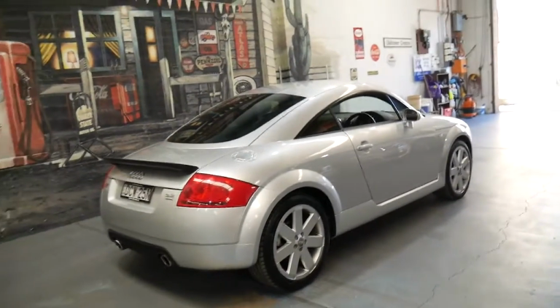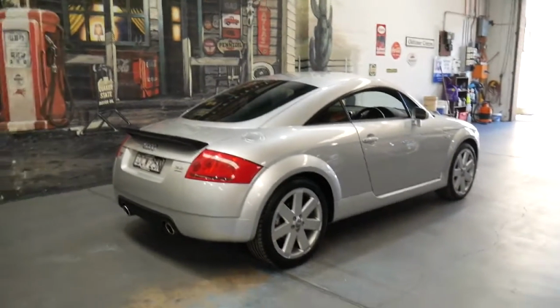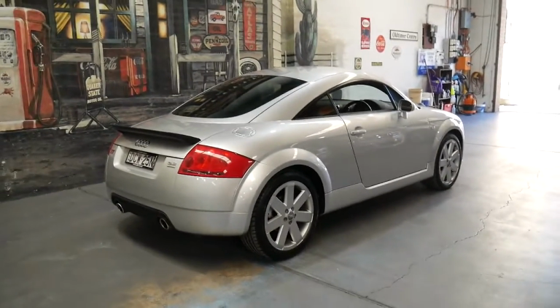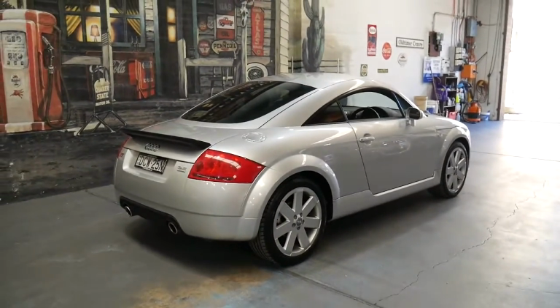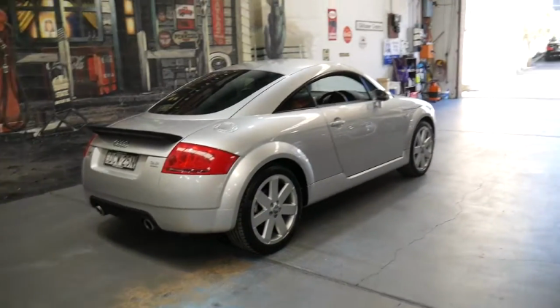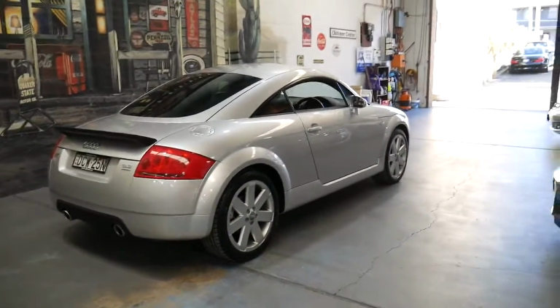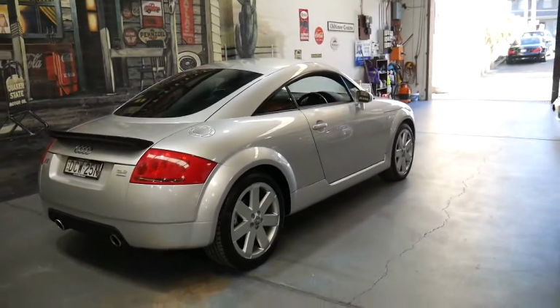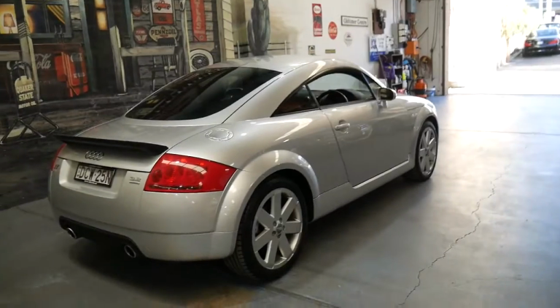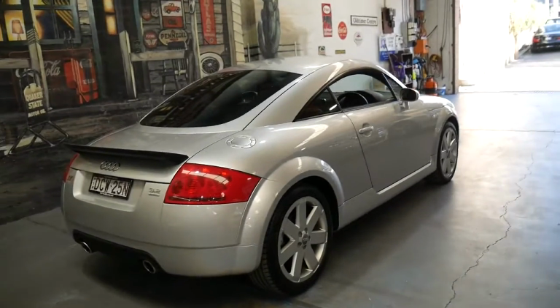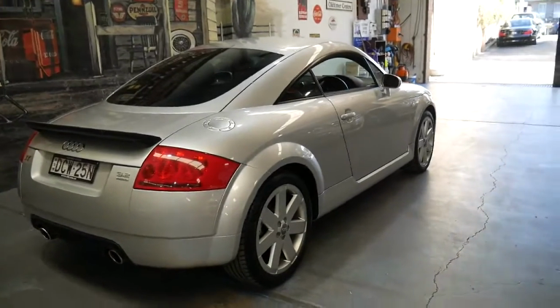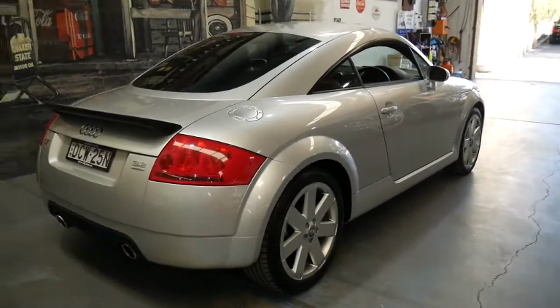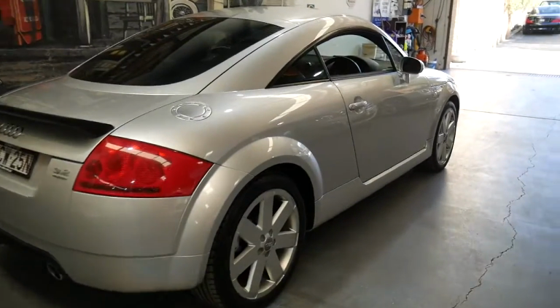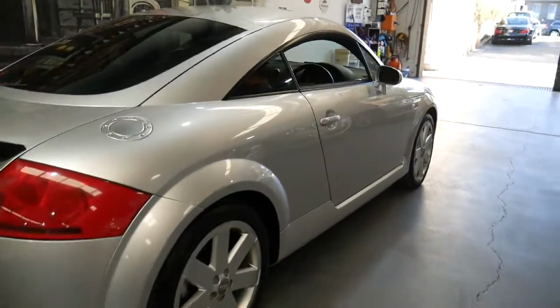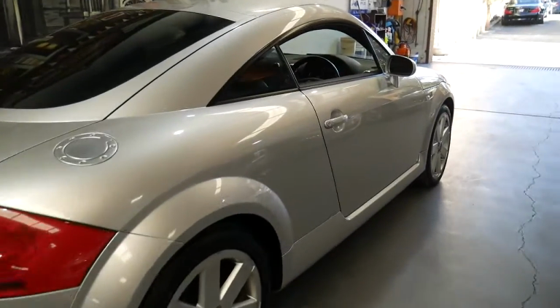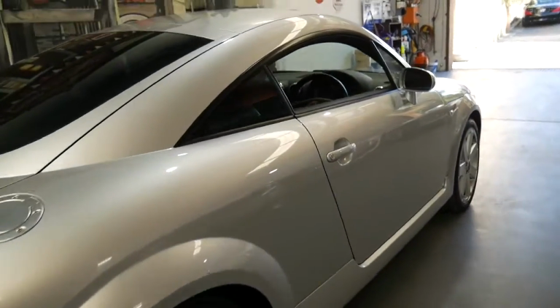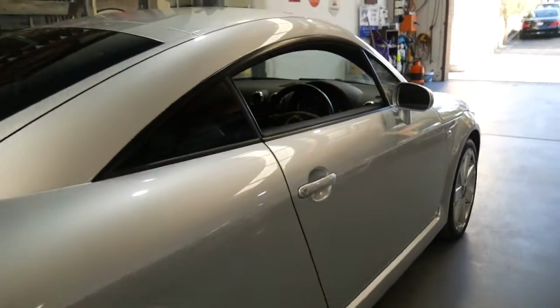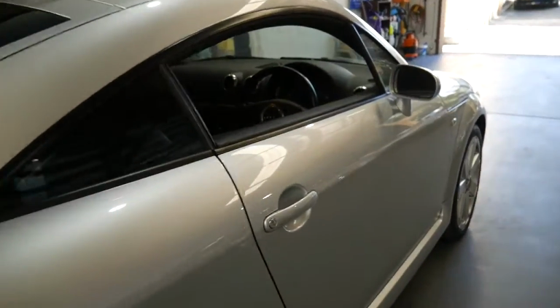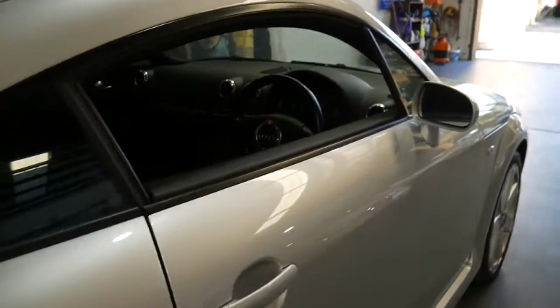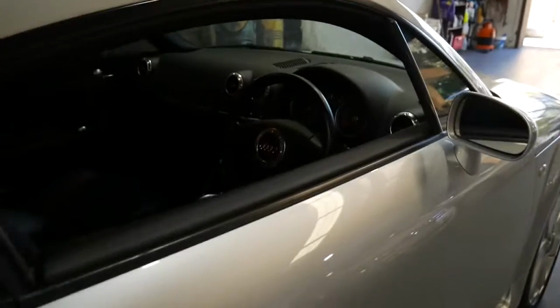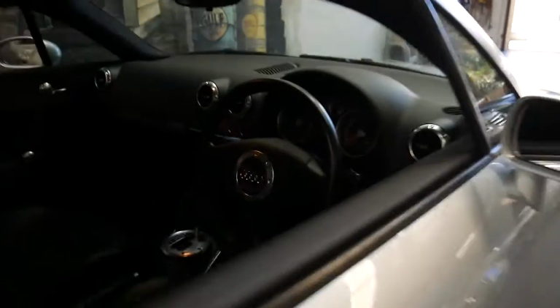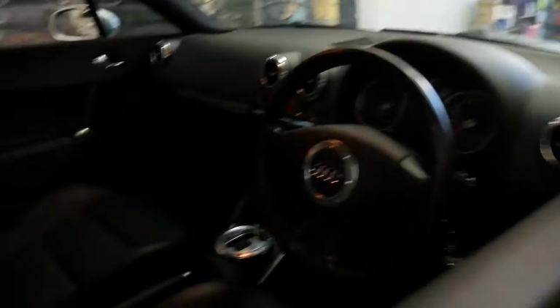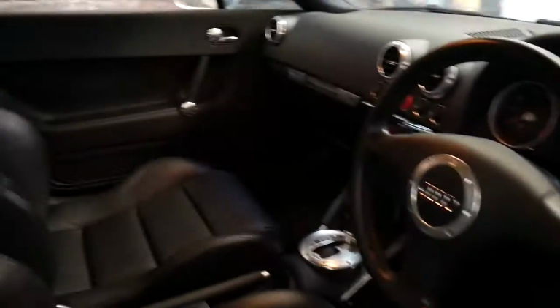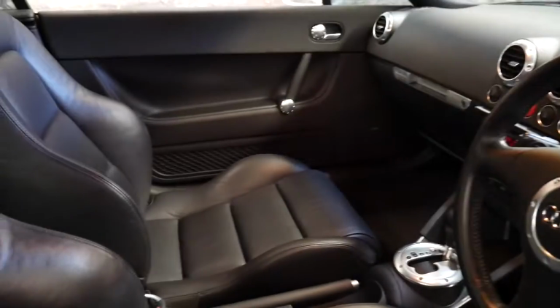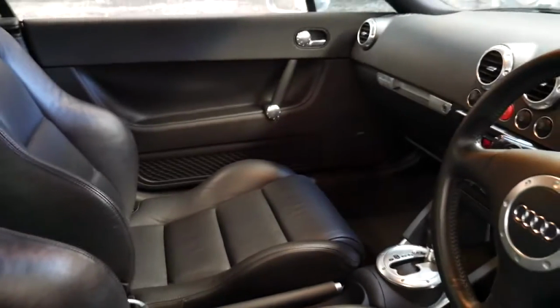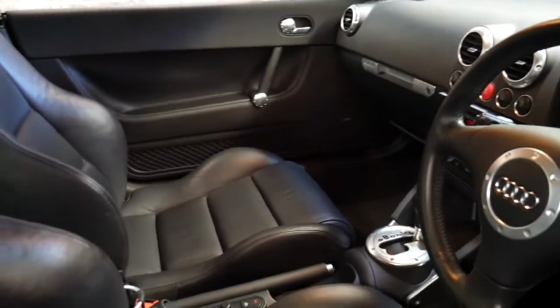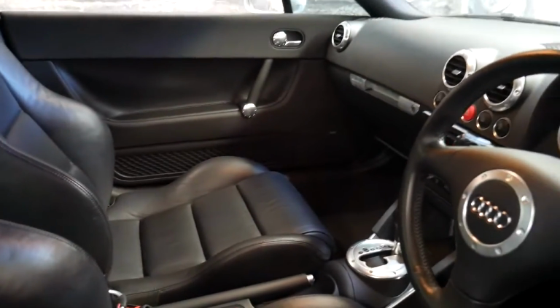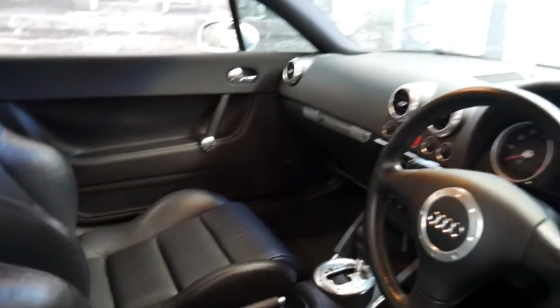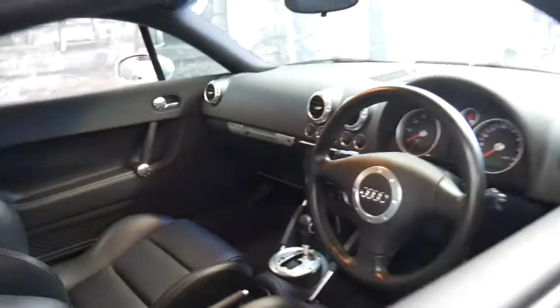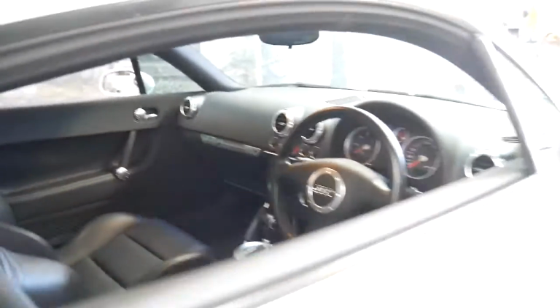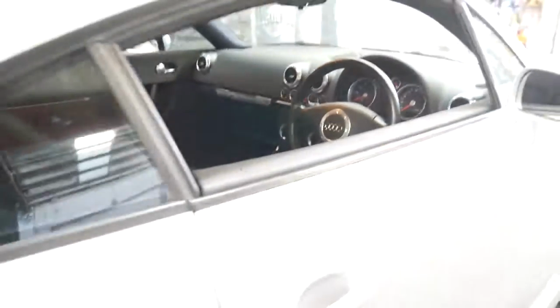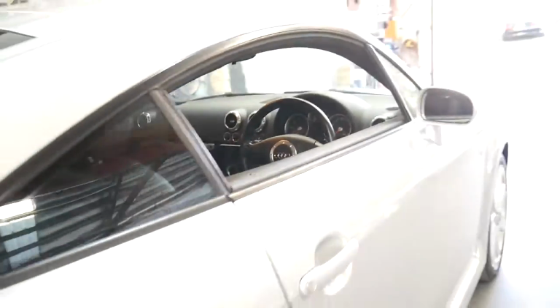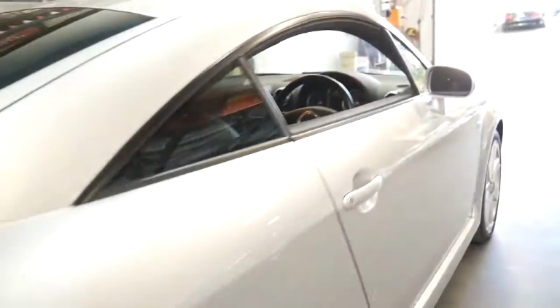The 3.2 litre six cylinder engine sounds fantastic. The six cylinder engine coupled with the Quattro drive system is brilliant, really putting that power to the road.